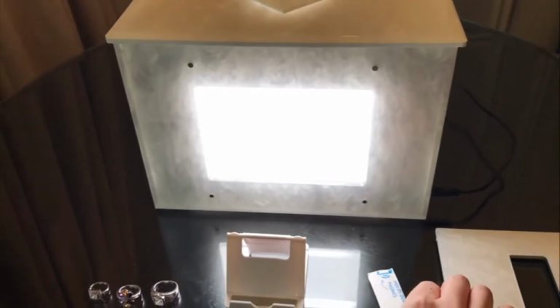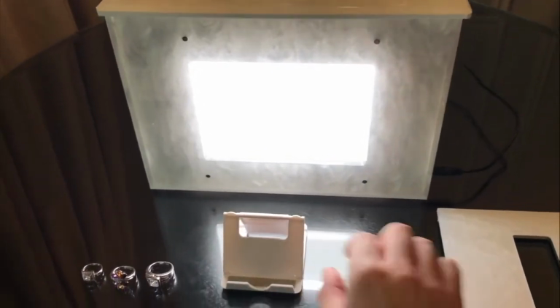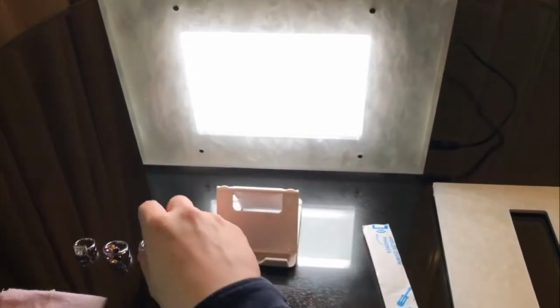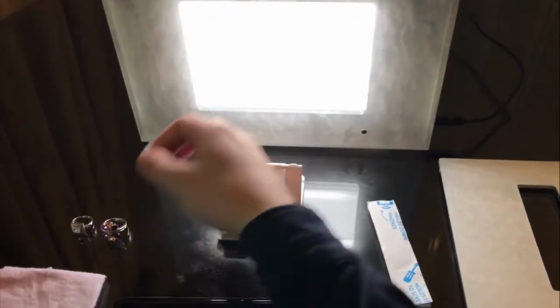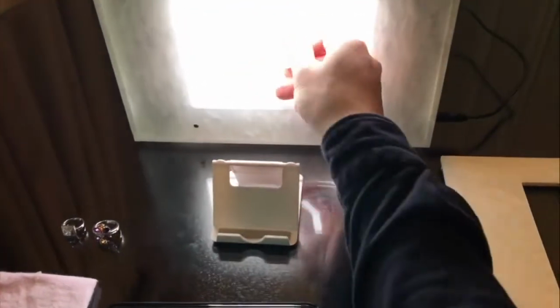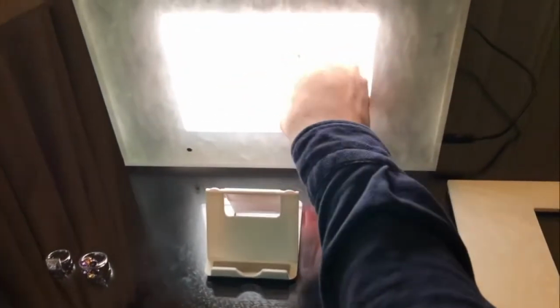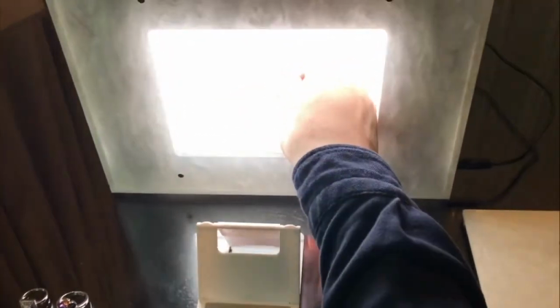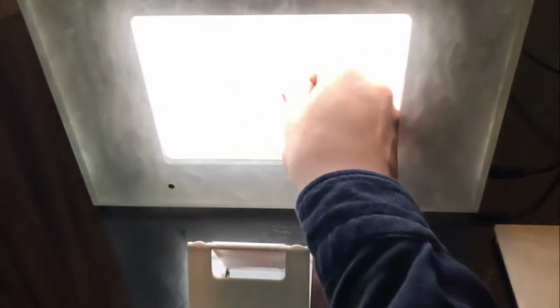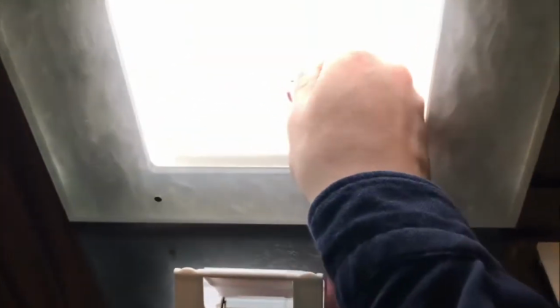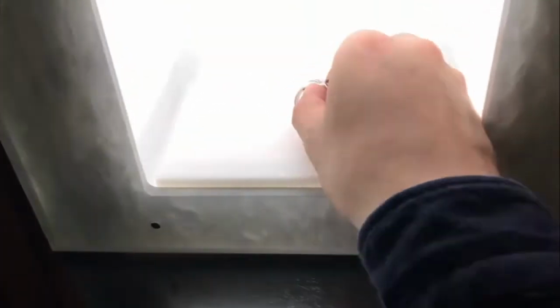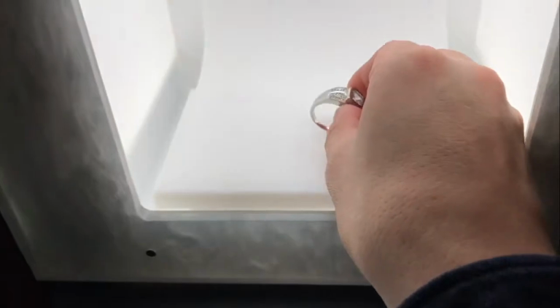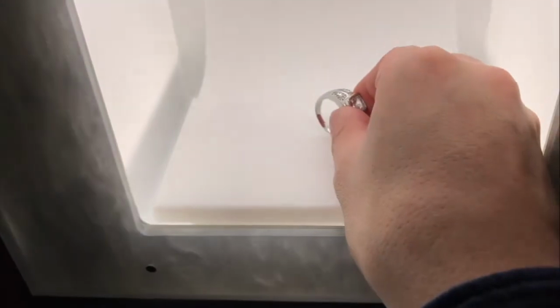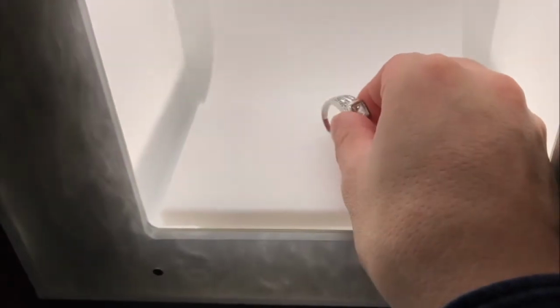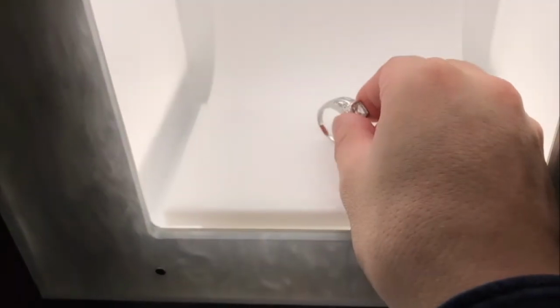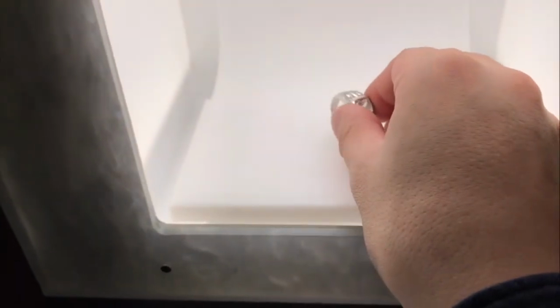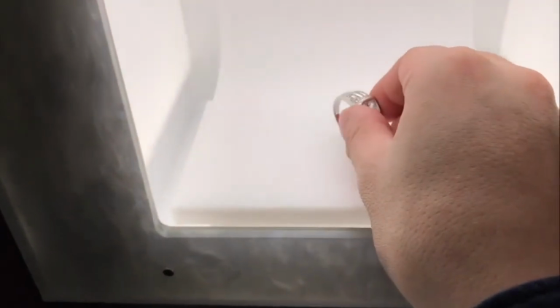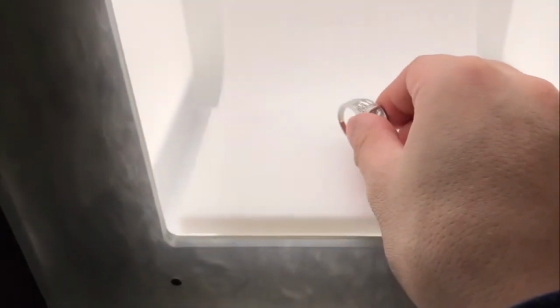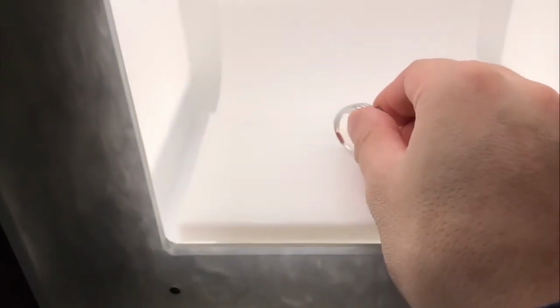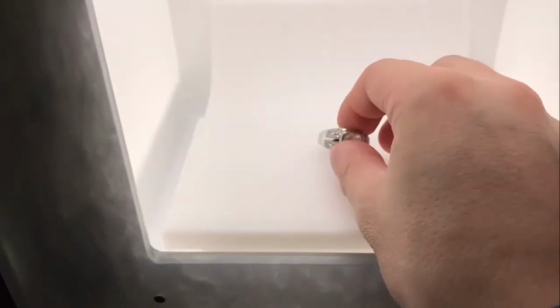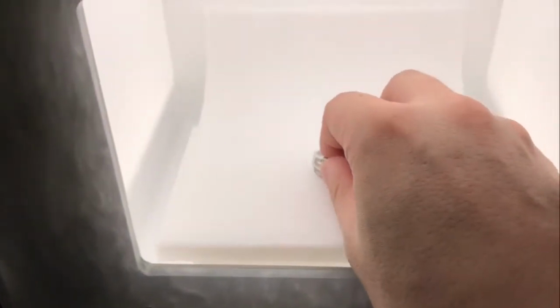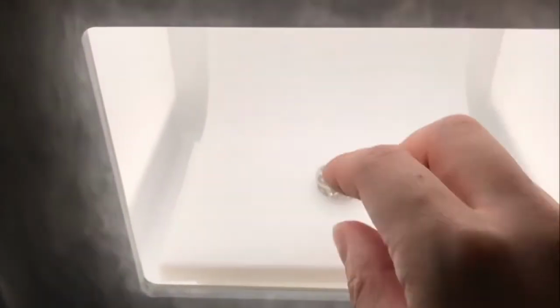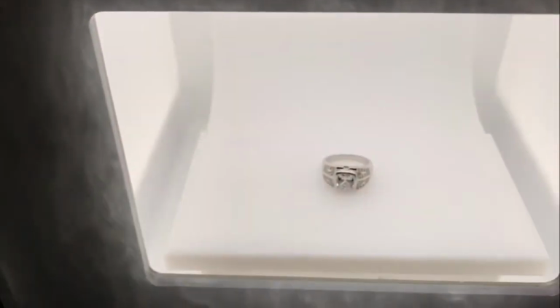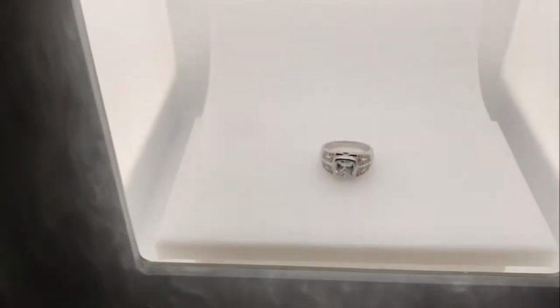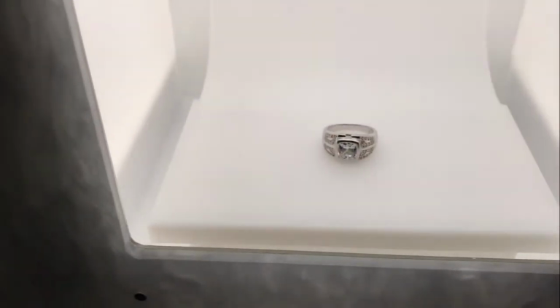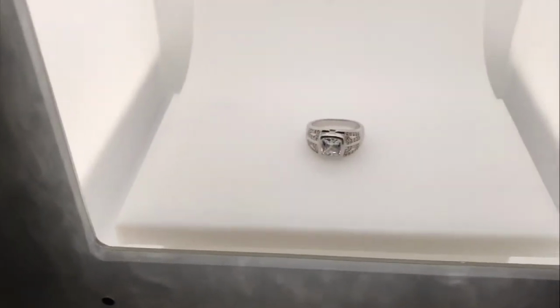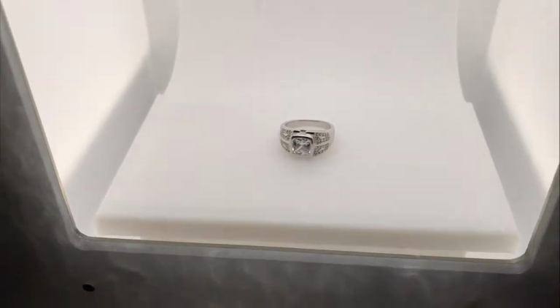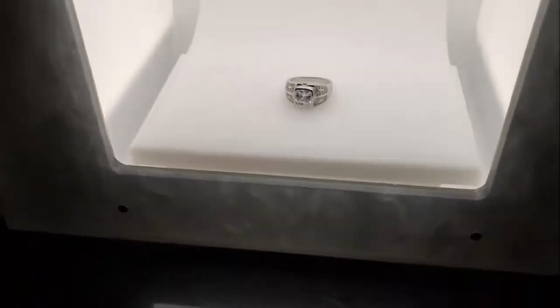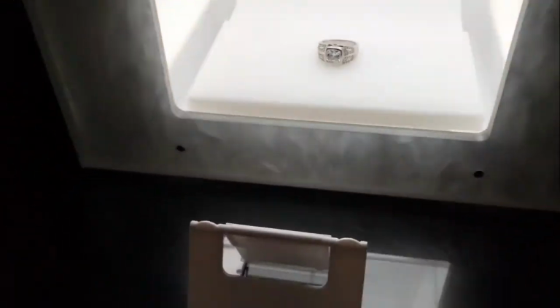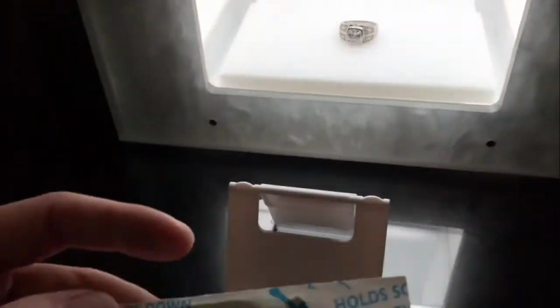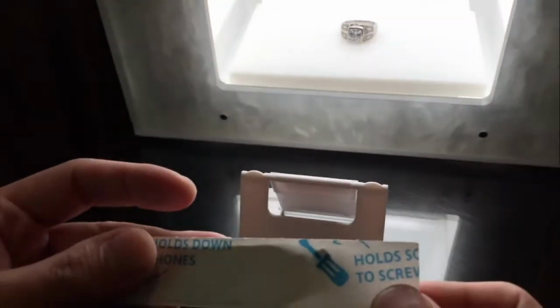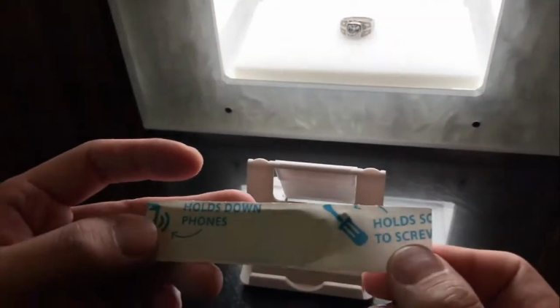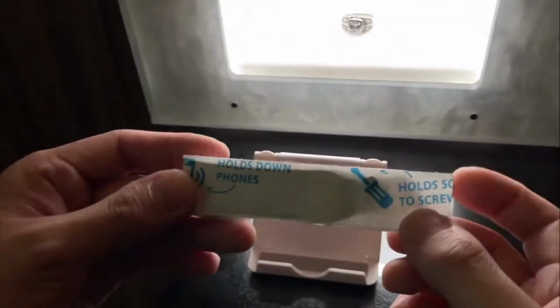Simply, rings do not balance on a three-quarter angle by themselves. This is defying gravity, and so in order to defy gravity we're going to need some type of glue or tack to hold it.